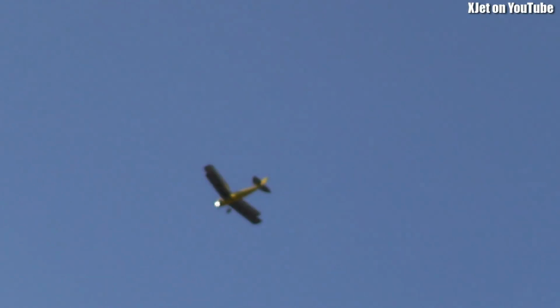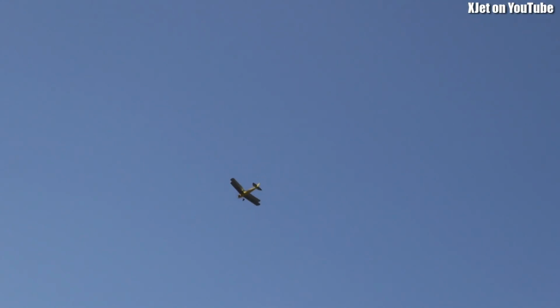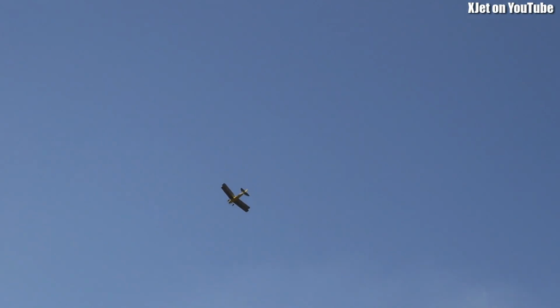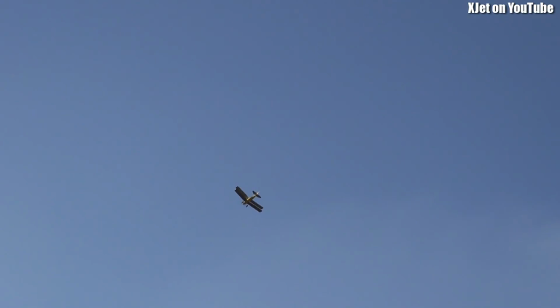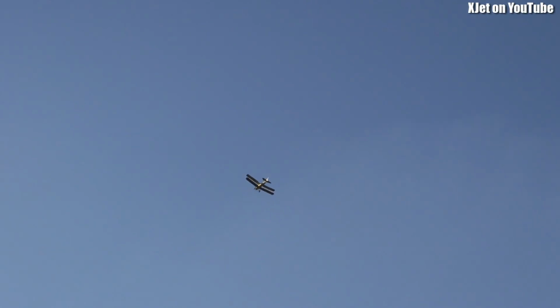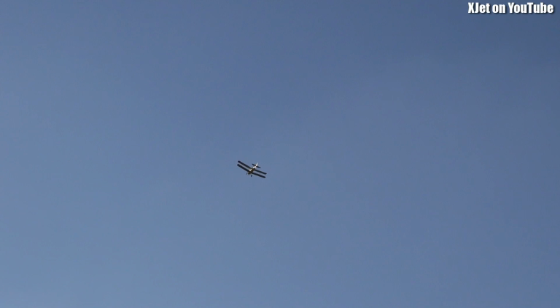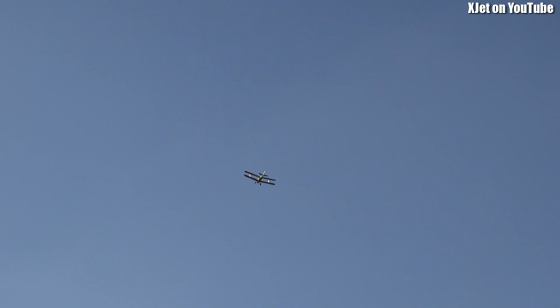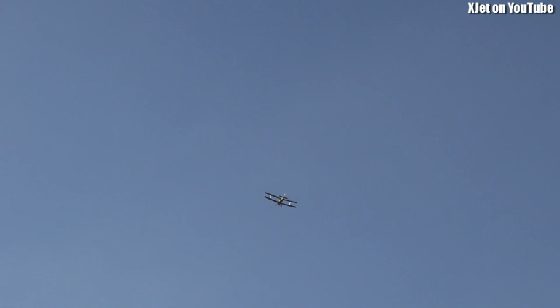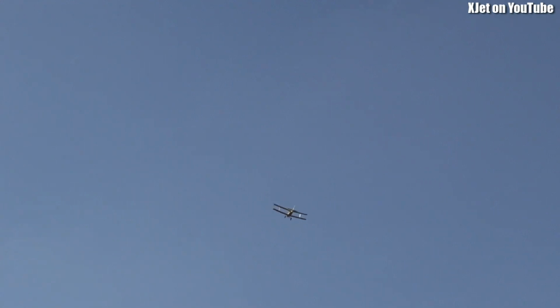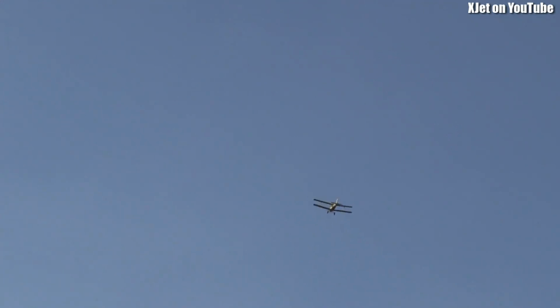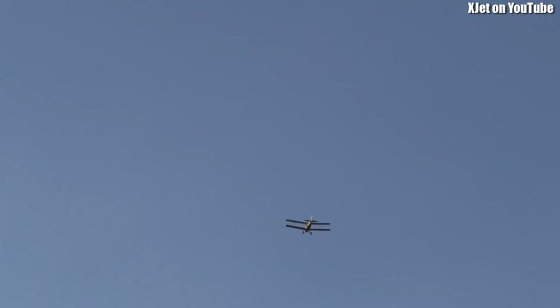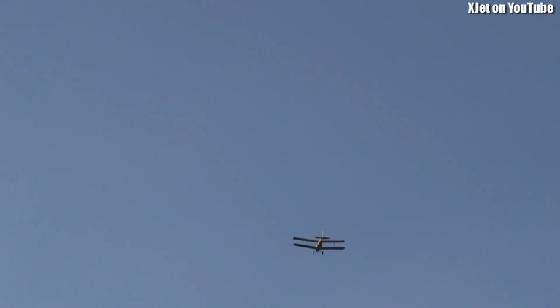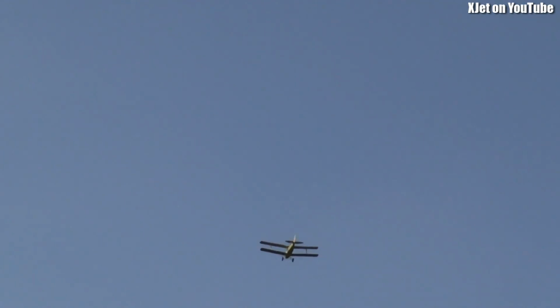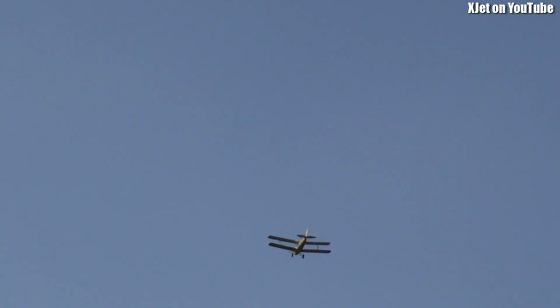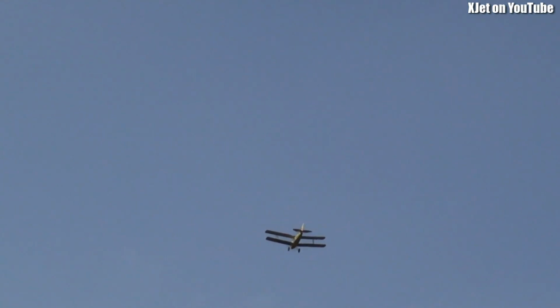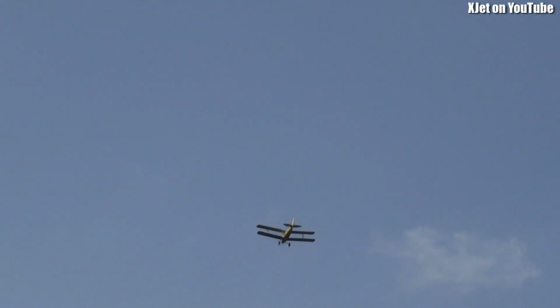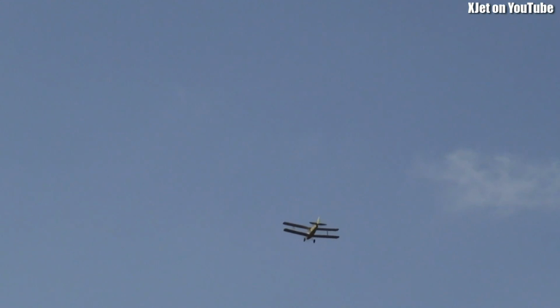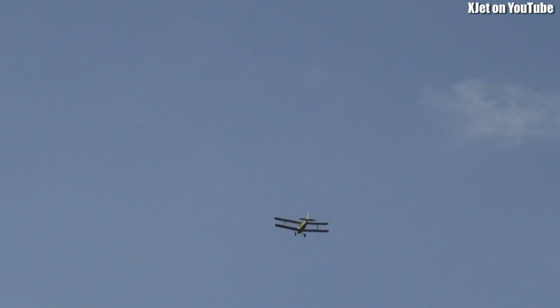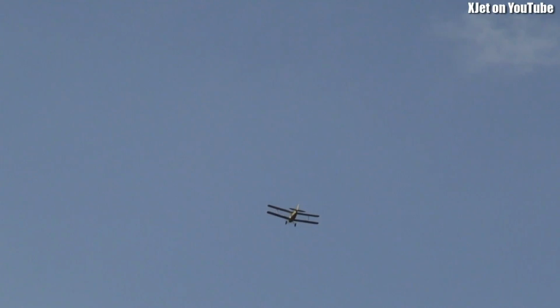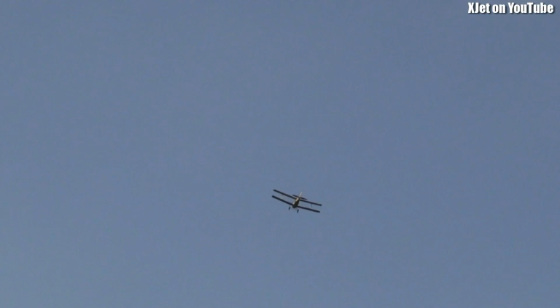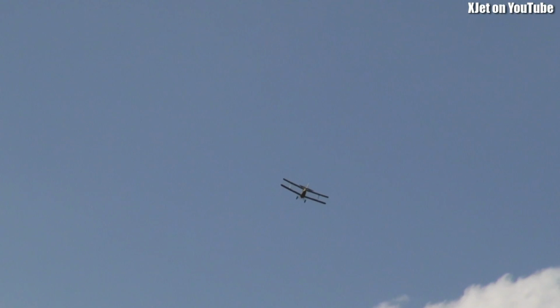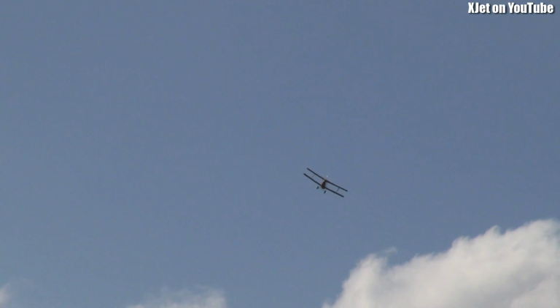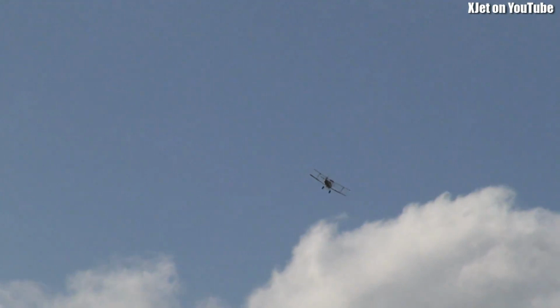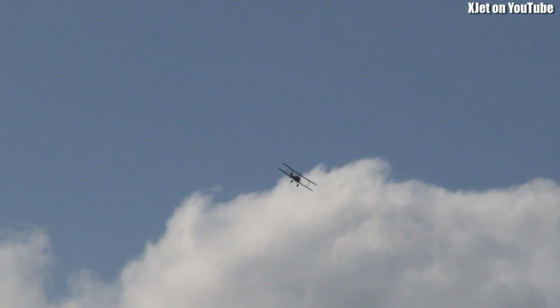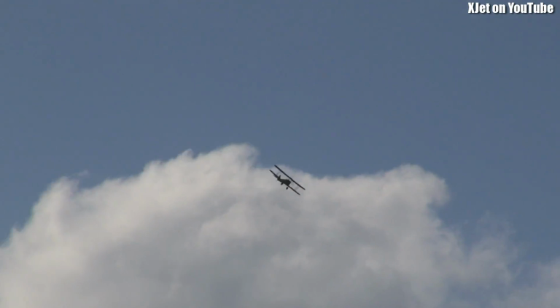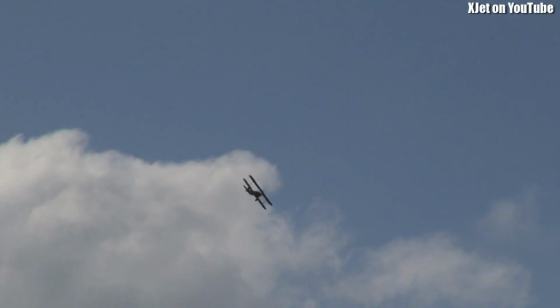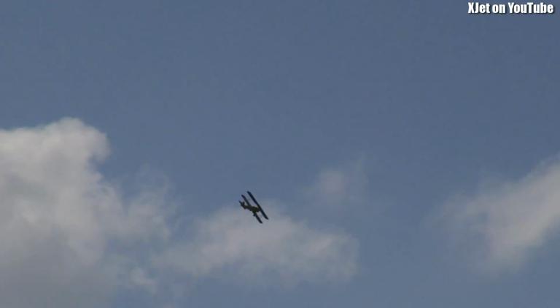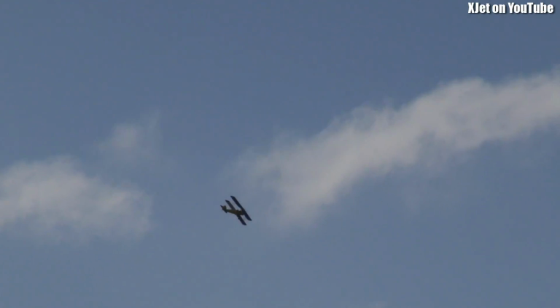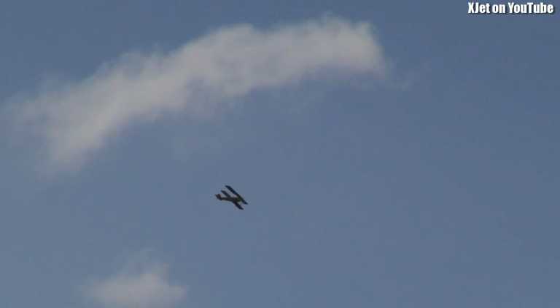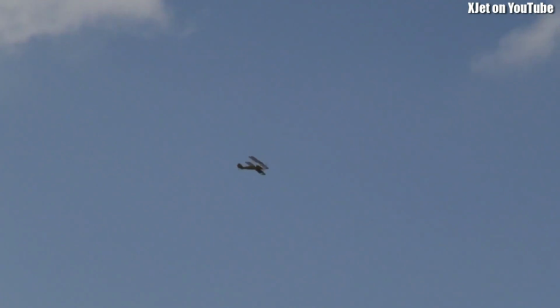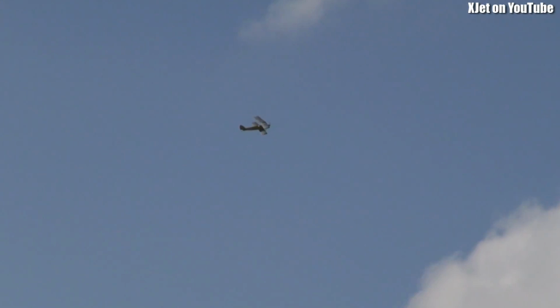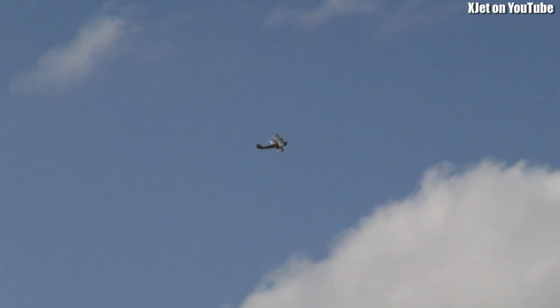It is indeed a Tiger Moth when the skies overtake her. Look at that. But wait, it's actually a model. So scale, eh?